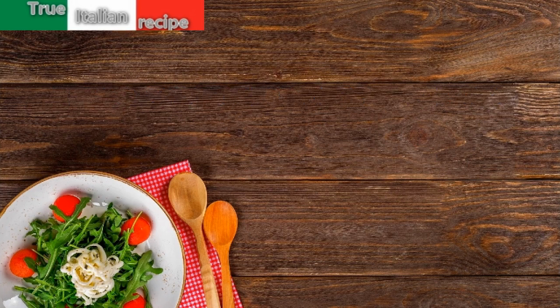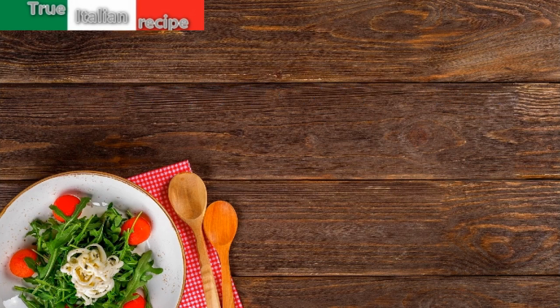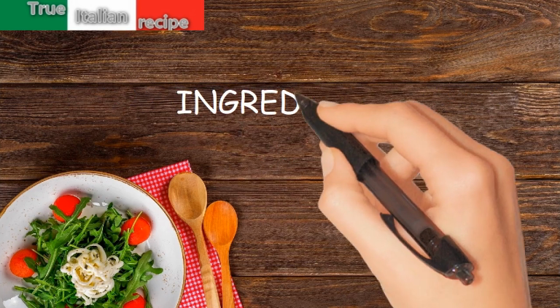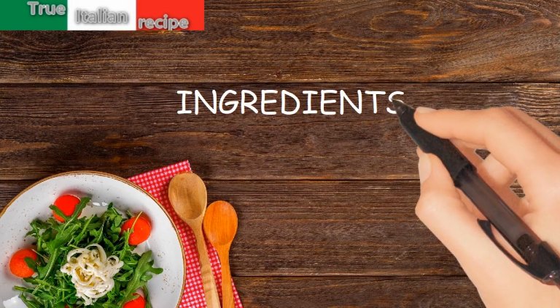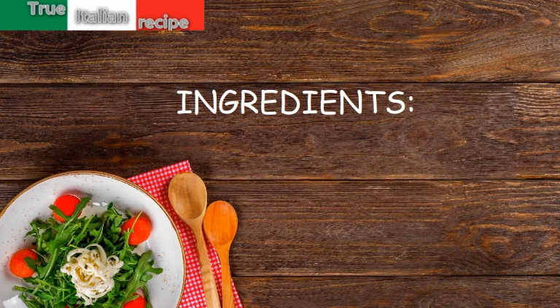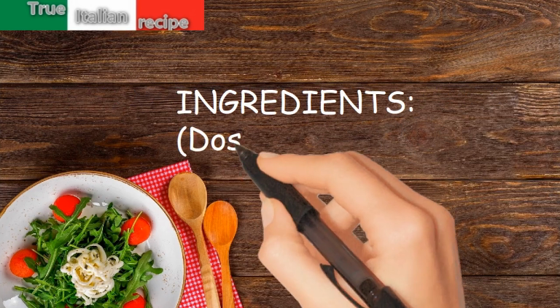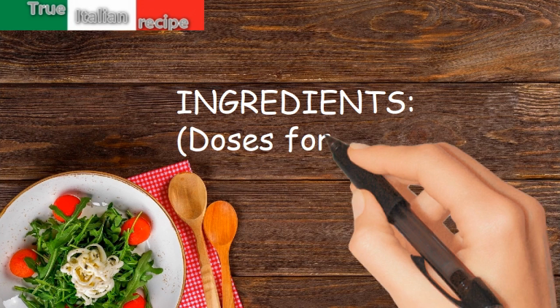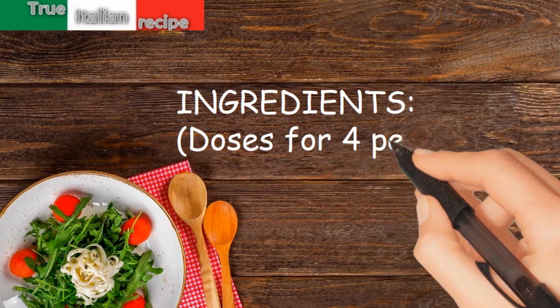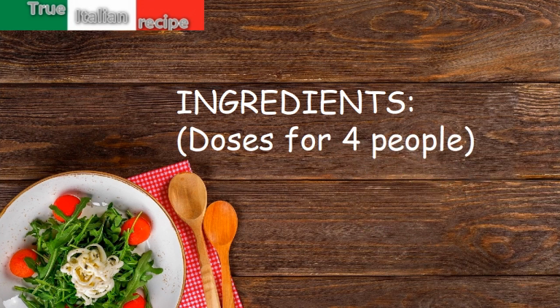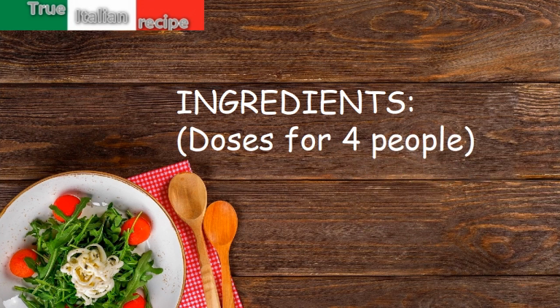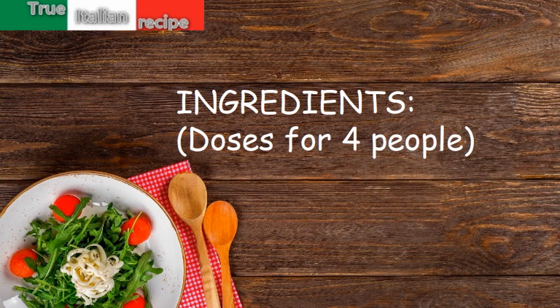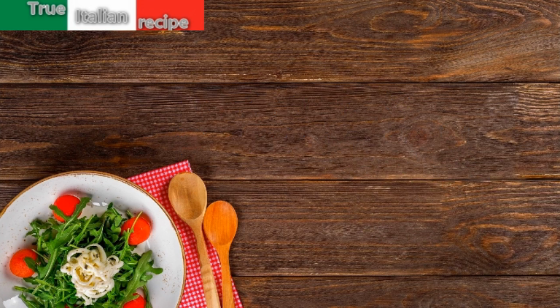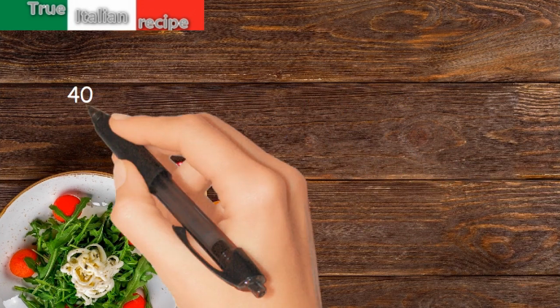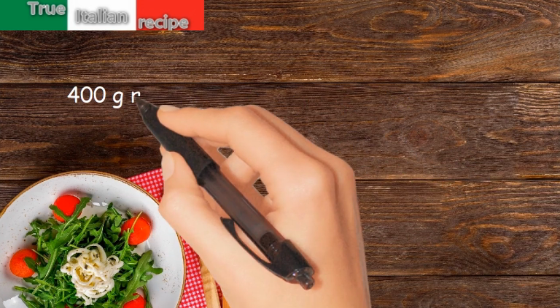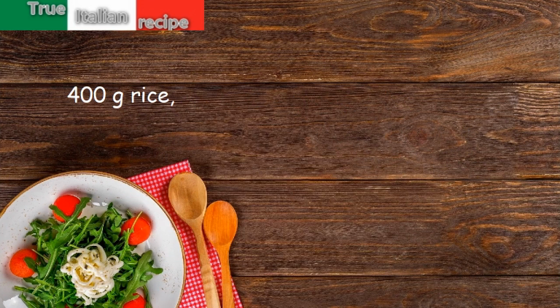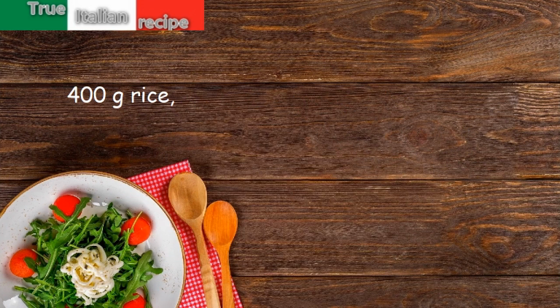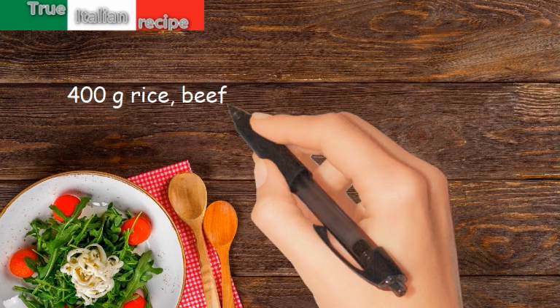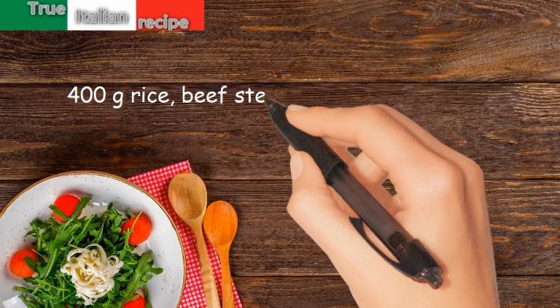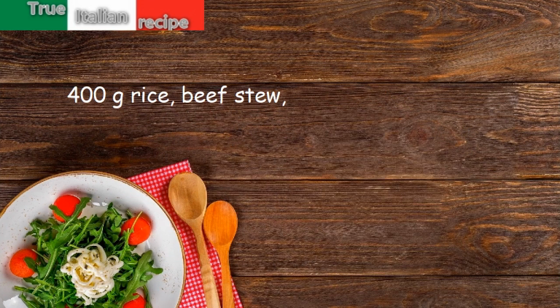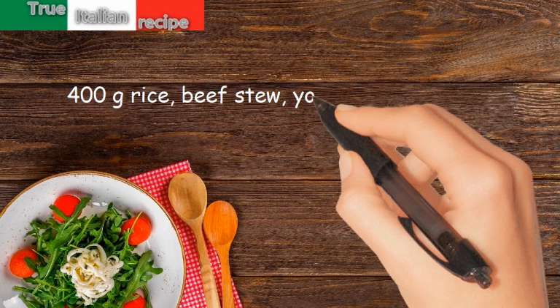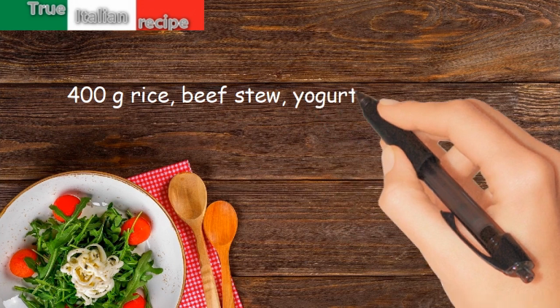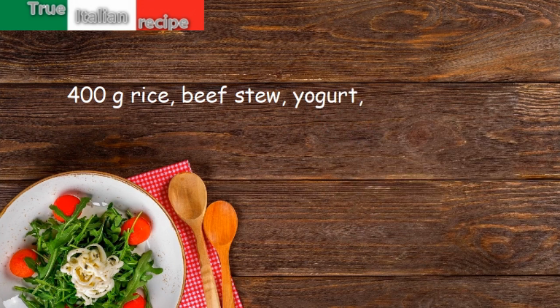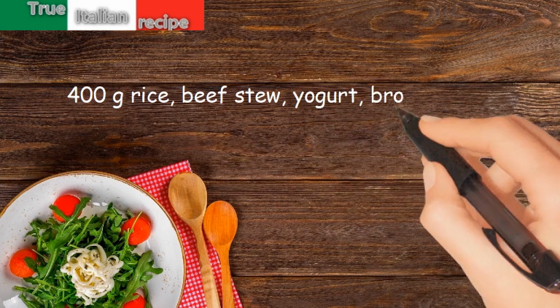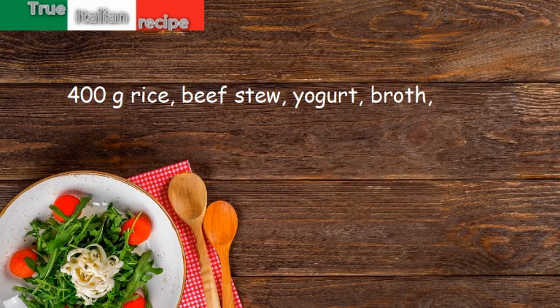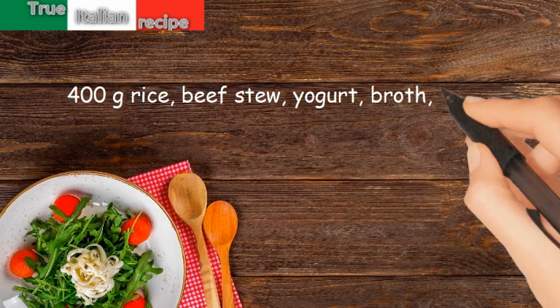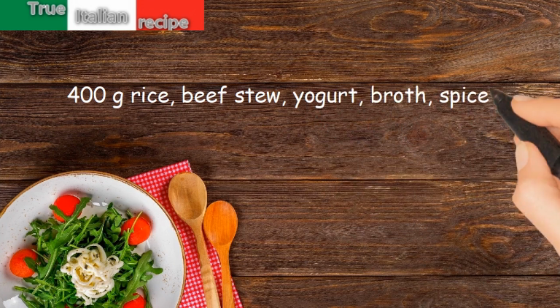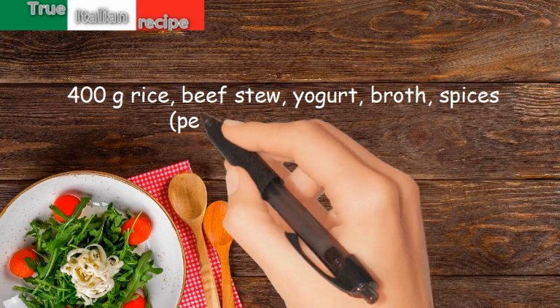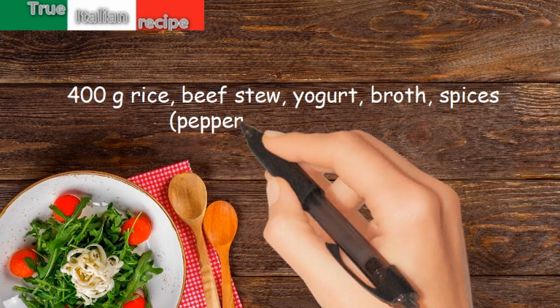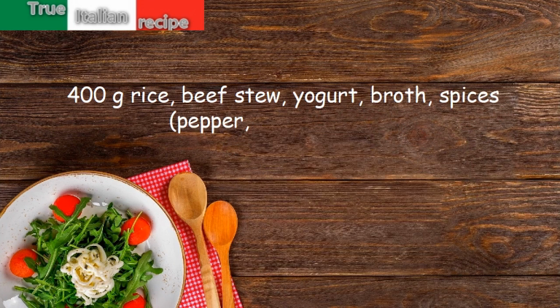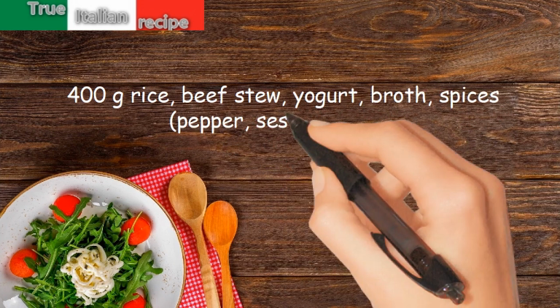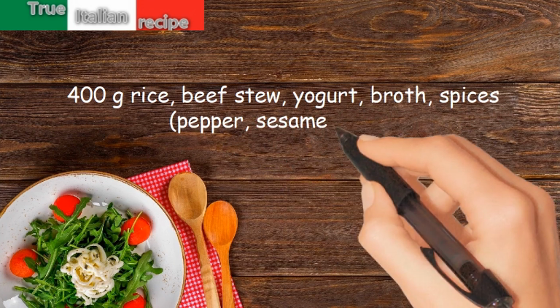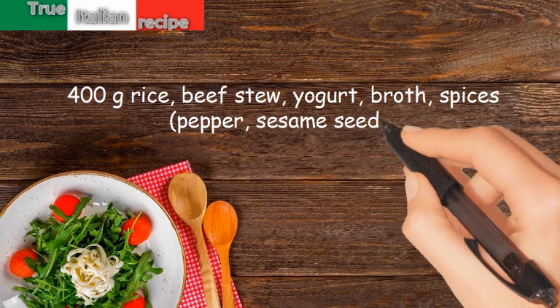Ingredients for four people: 400 grams rice, beef stew, yogurt, broth, spices, pepper, sesame seeds.